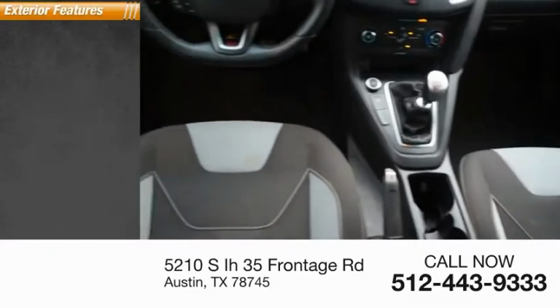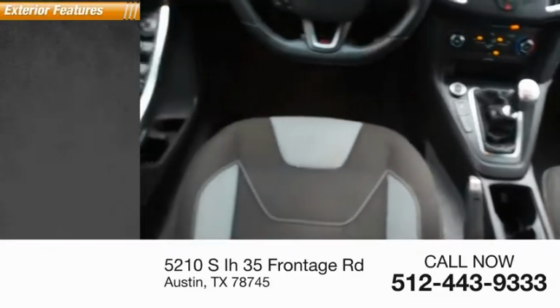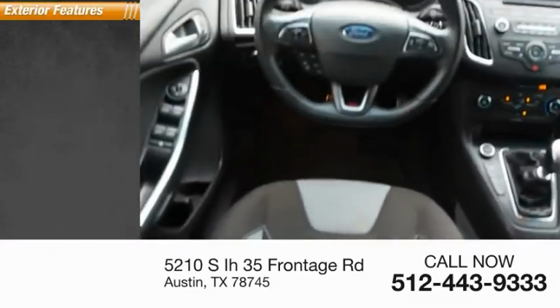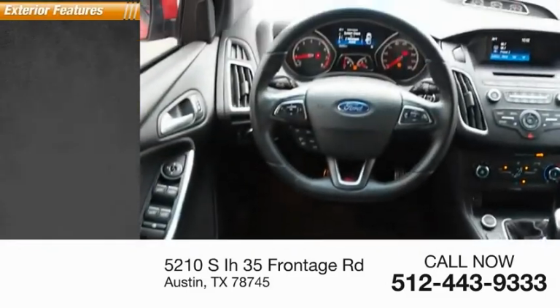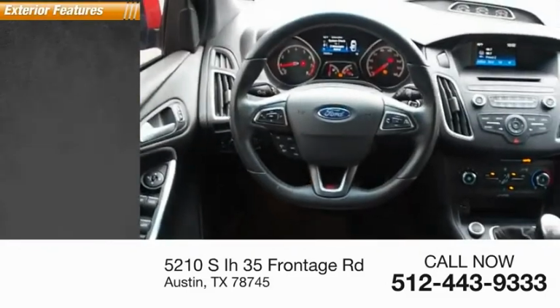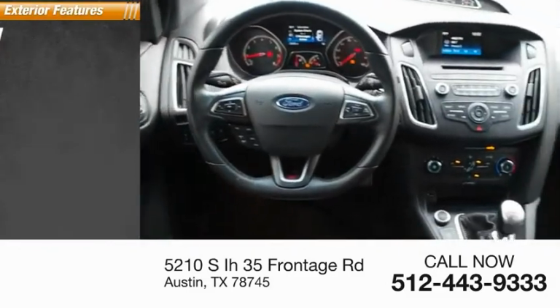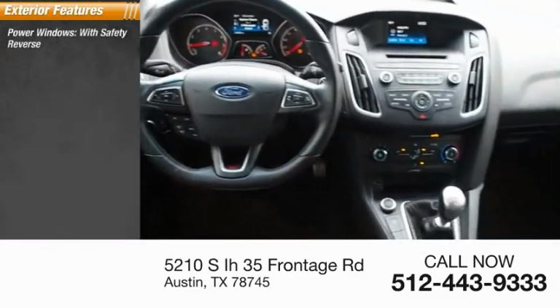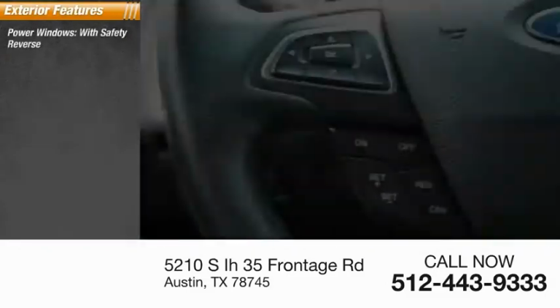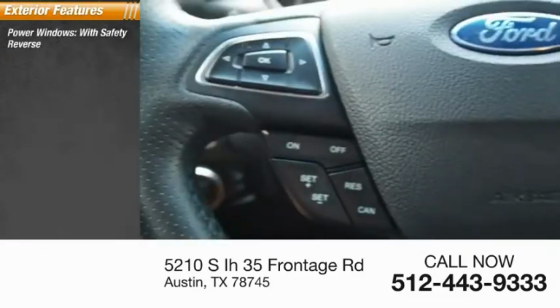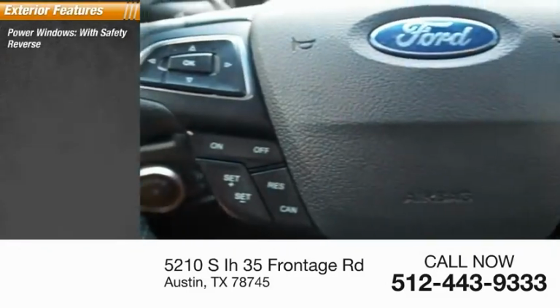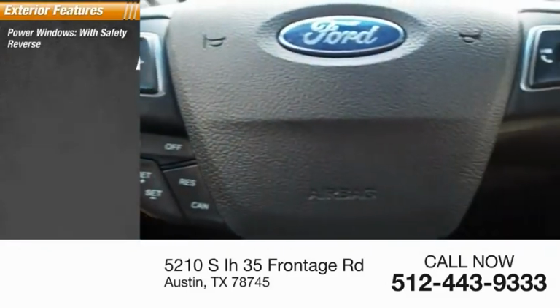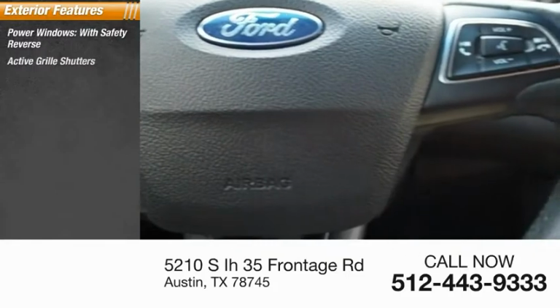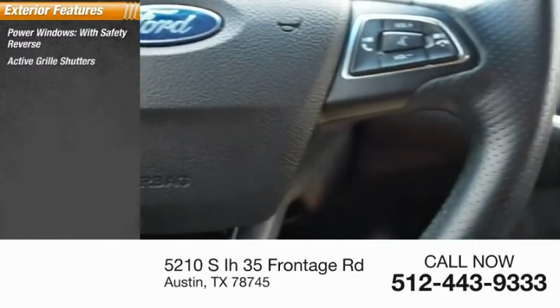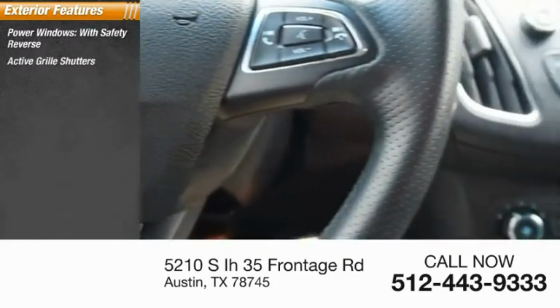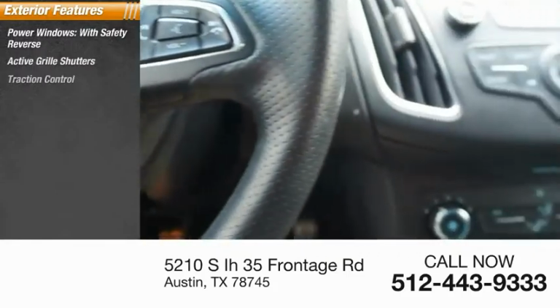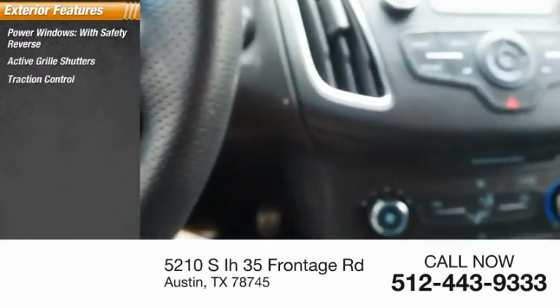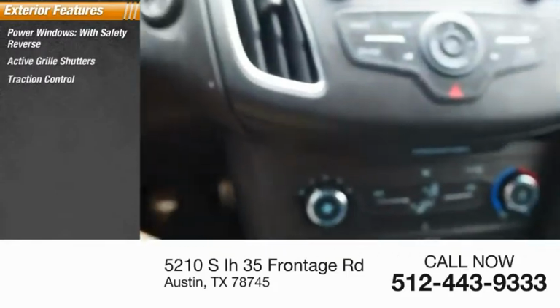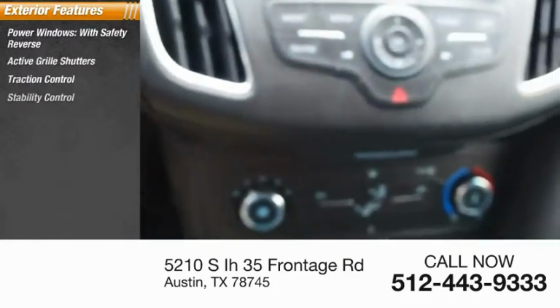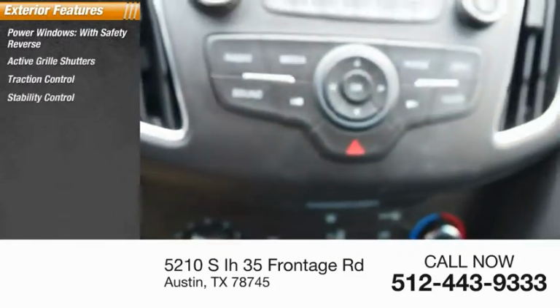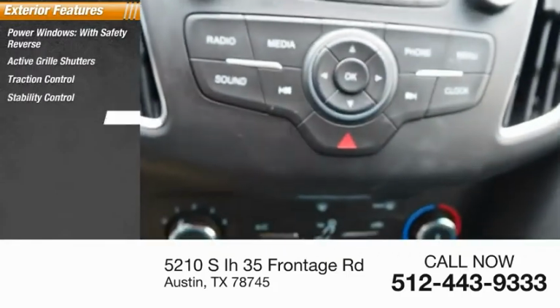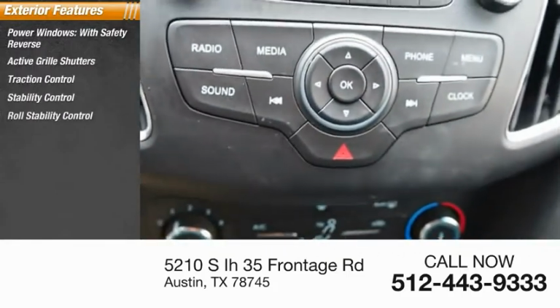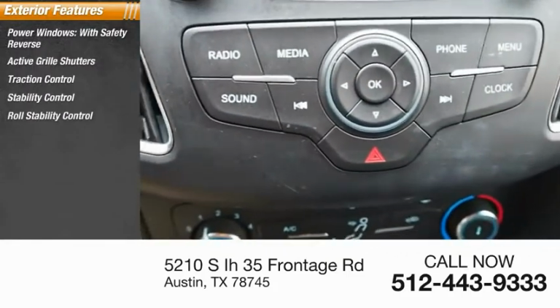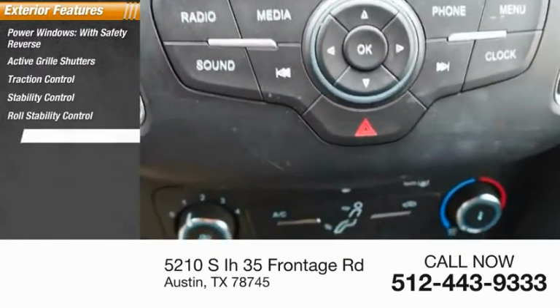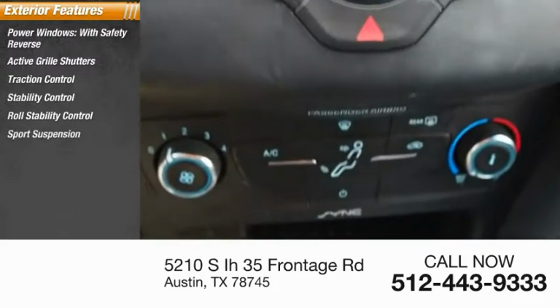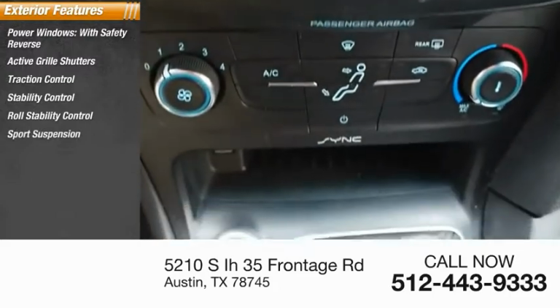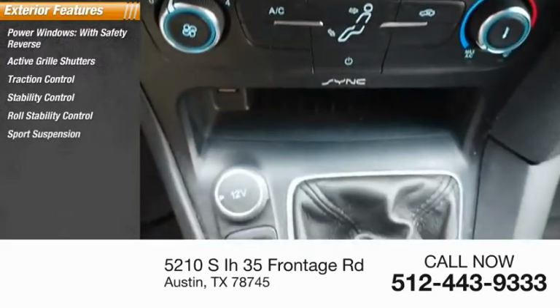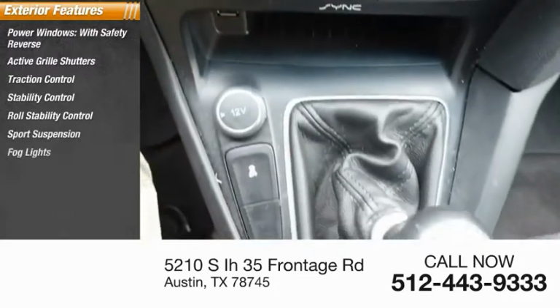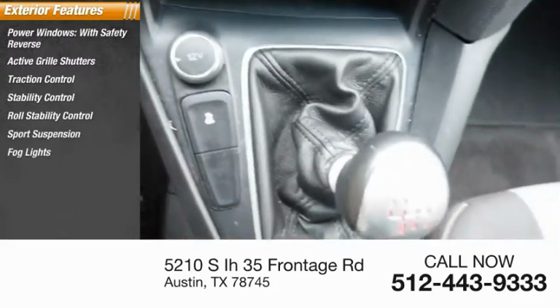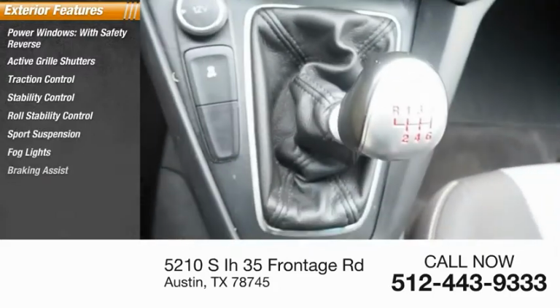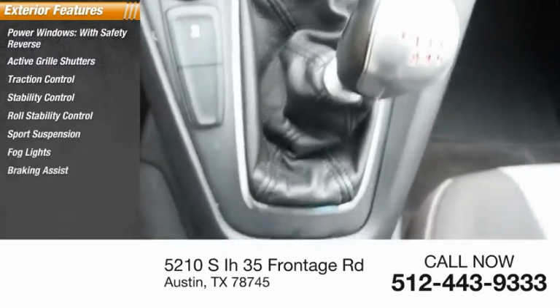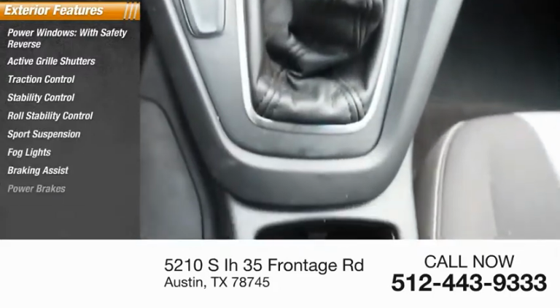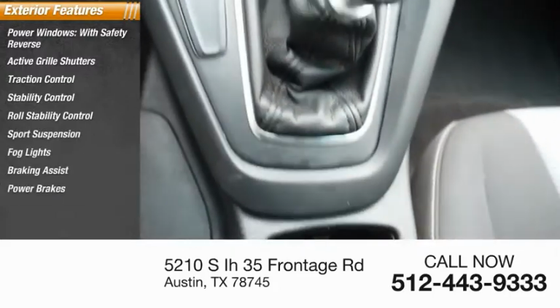Here are some of this vehicle's great options: power windows with safety reverse, active grille shutters, traction control, stability control, roll stability control, sports suspension, fog lights, braking assist, and power brakes.